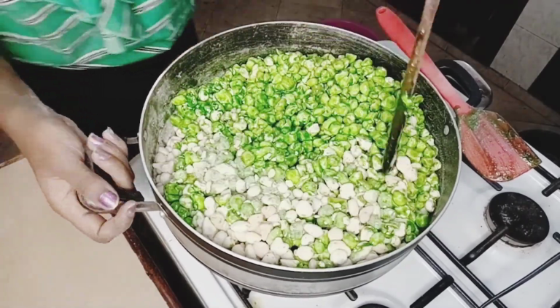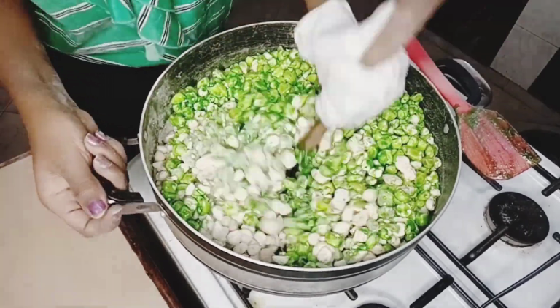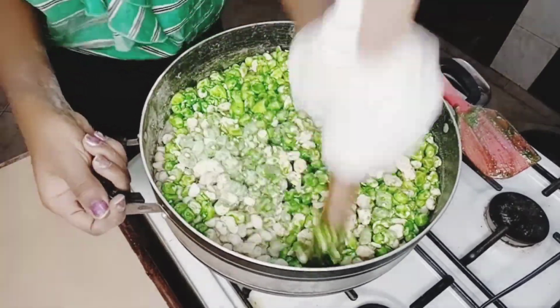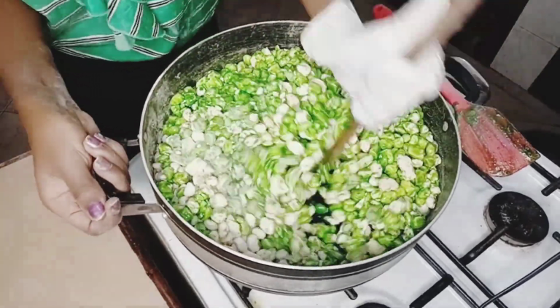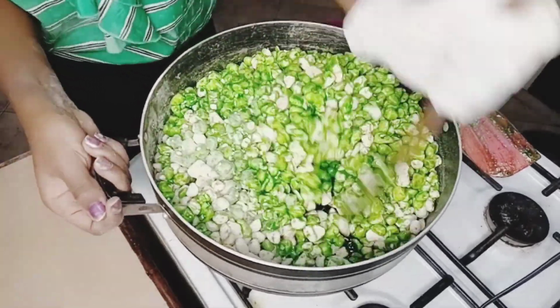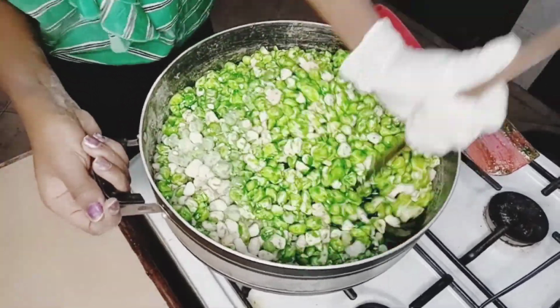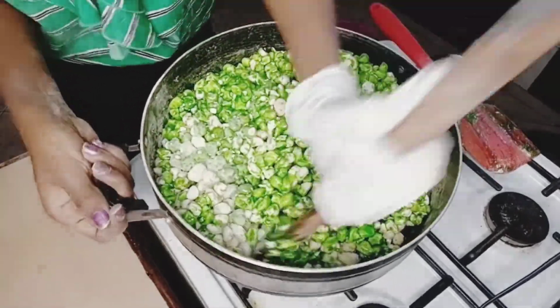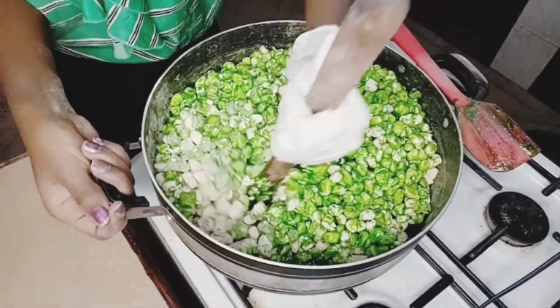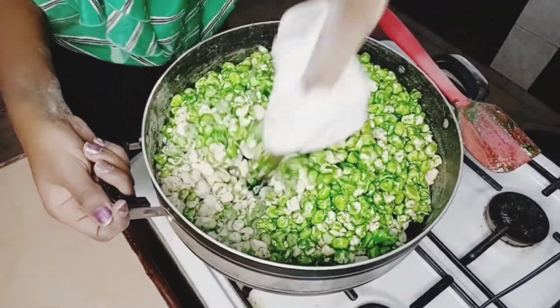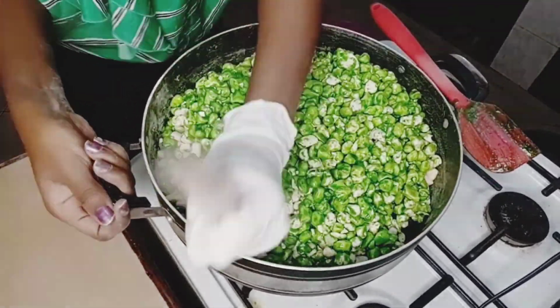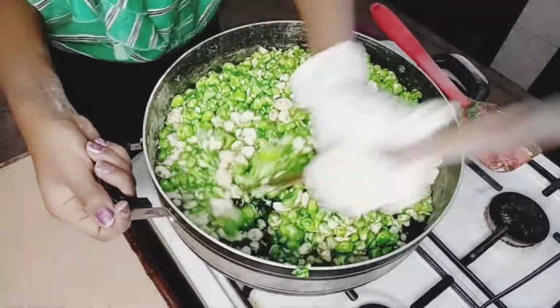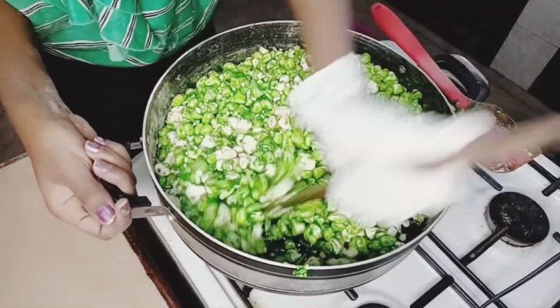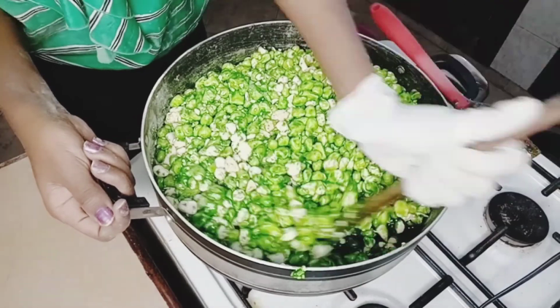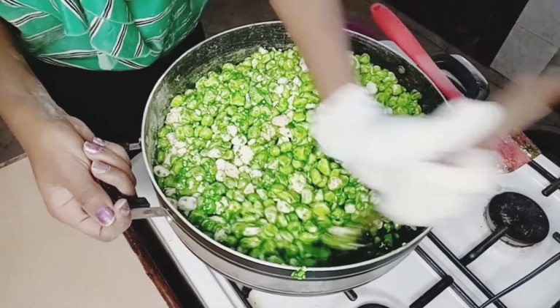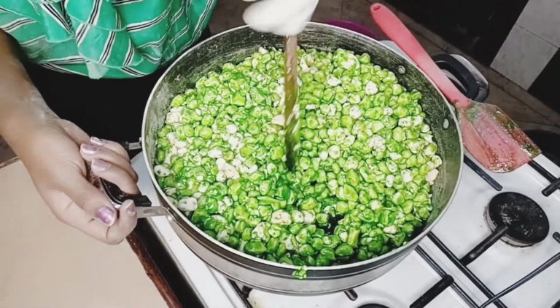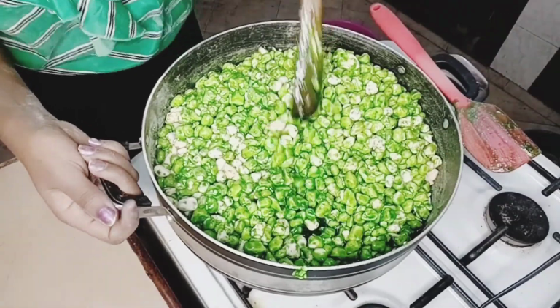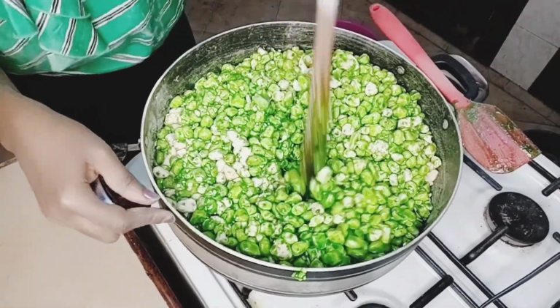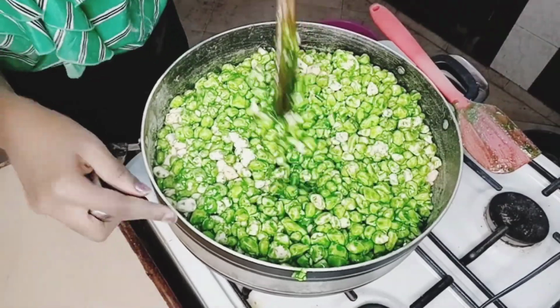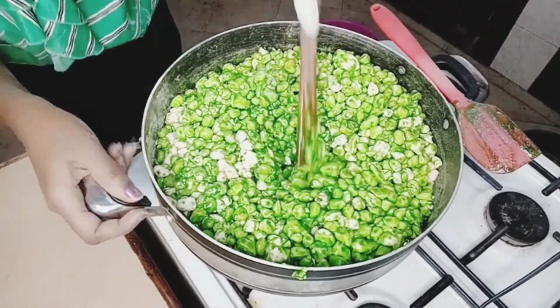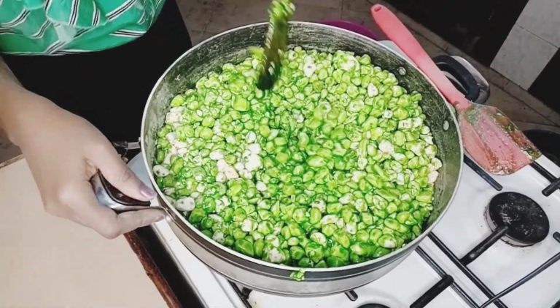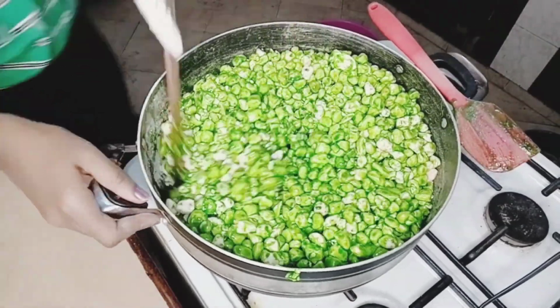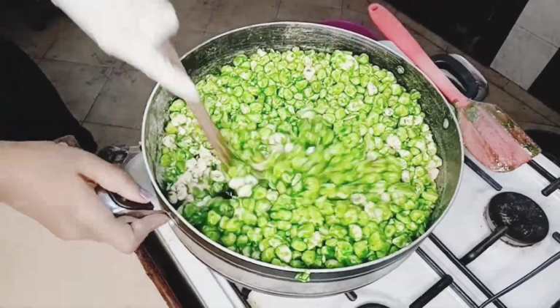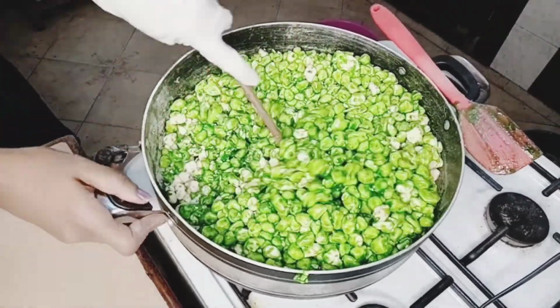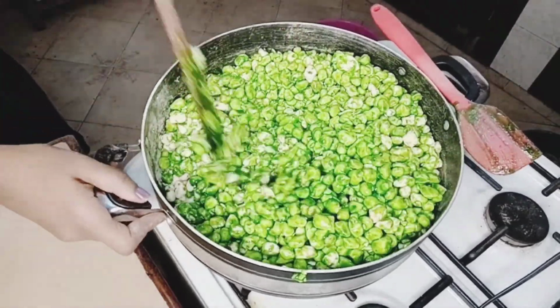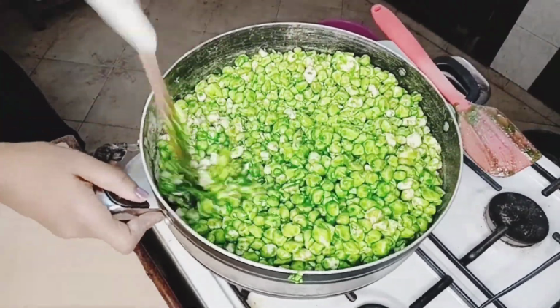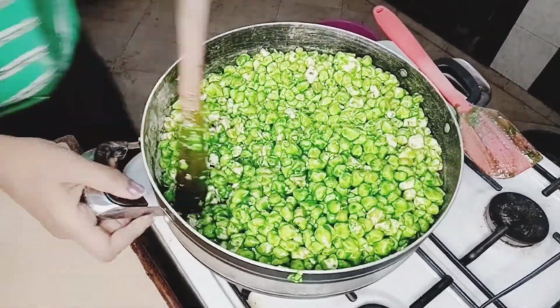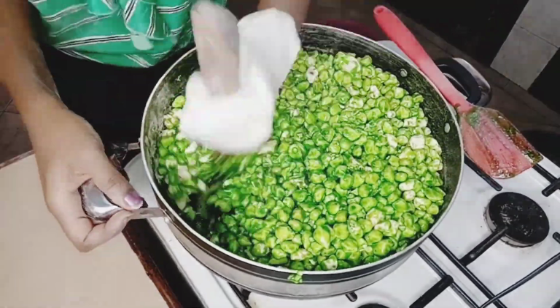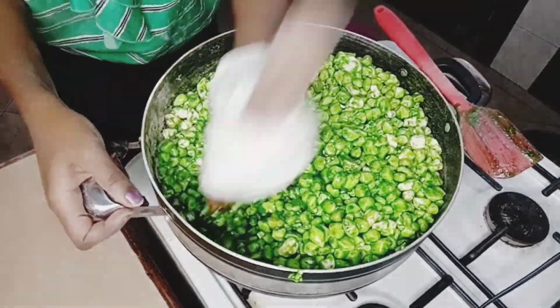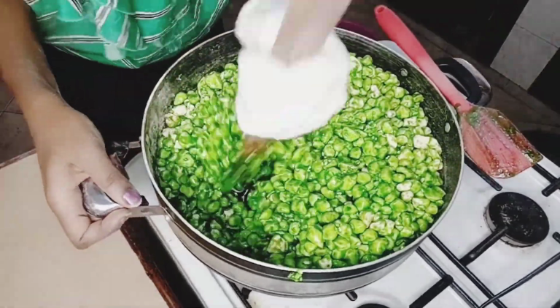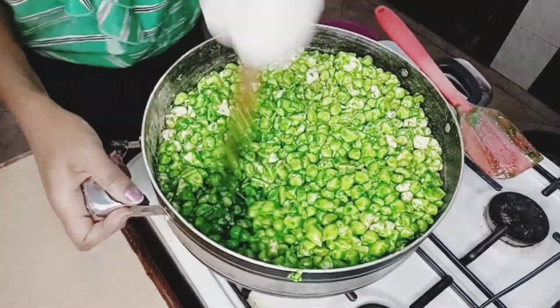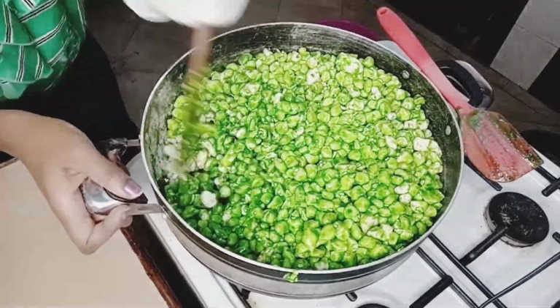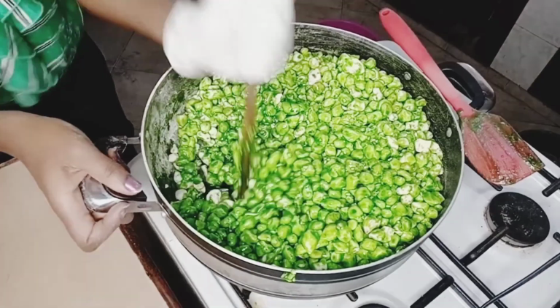Keep mixing and don't get tired until all the seeds are fully coated in the sugar syrup. All the seeds should be green before you start adding any baobab powder.